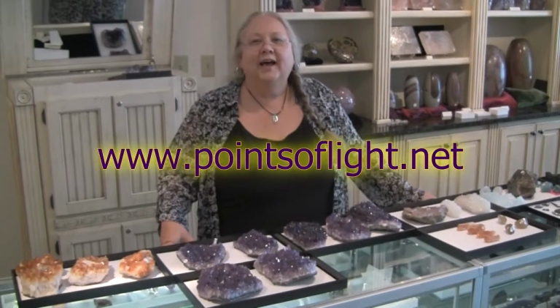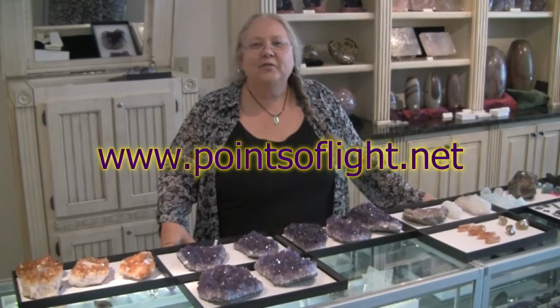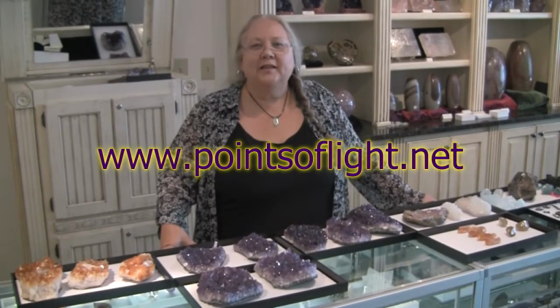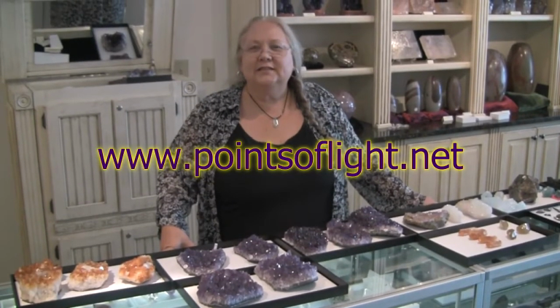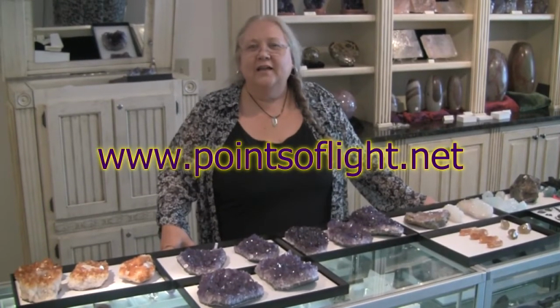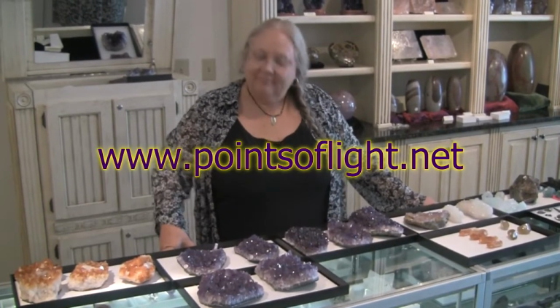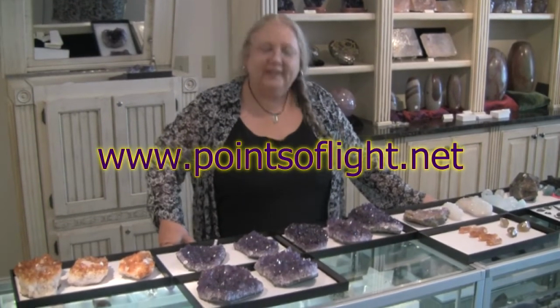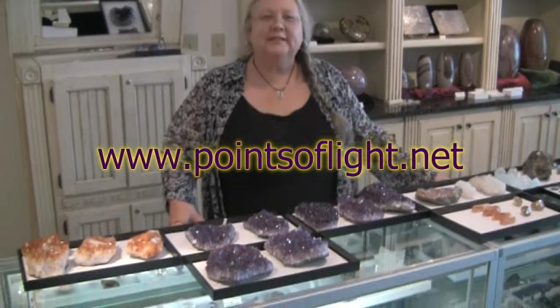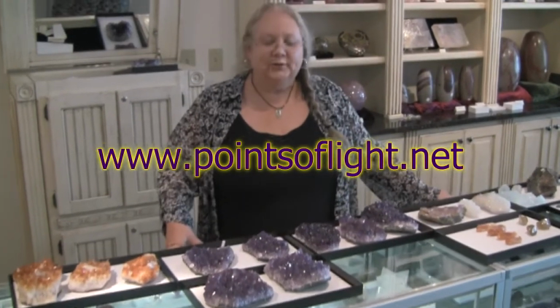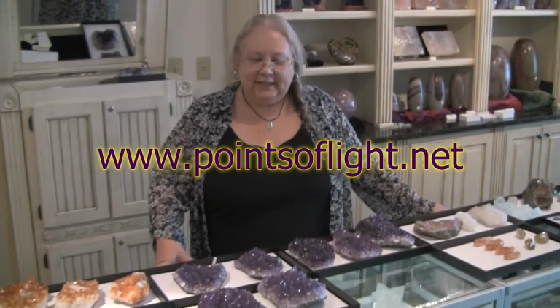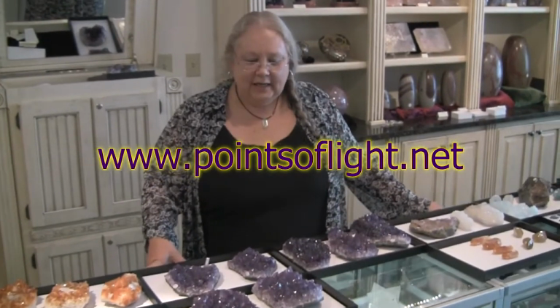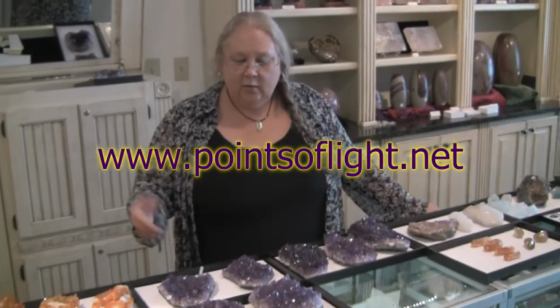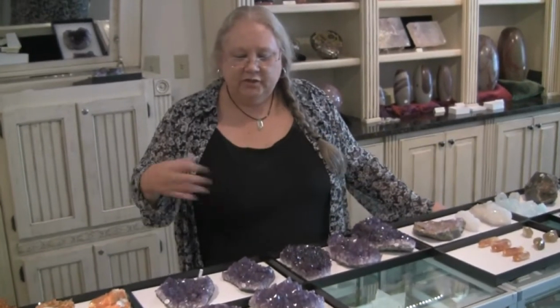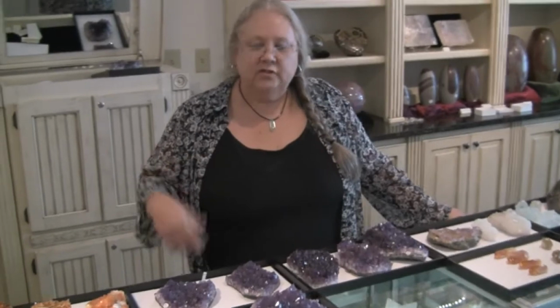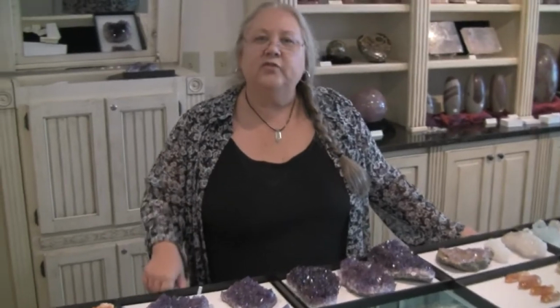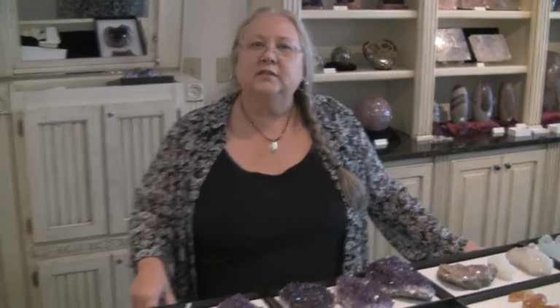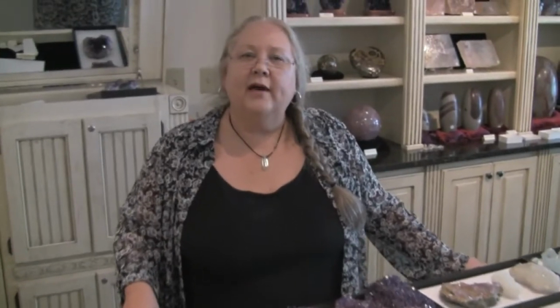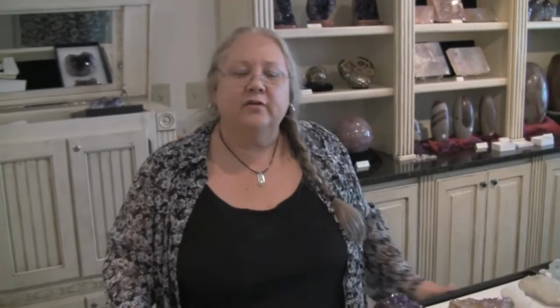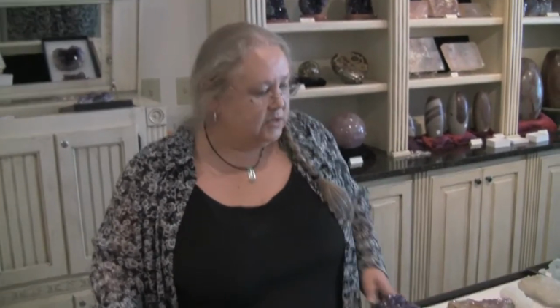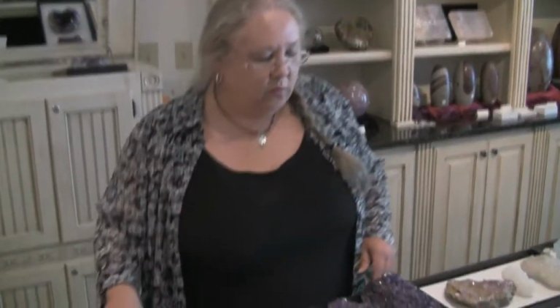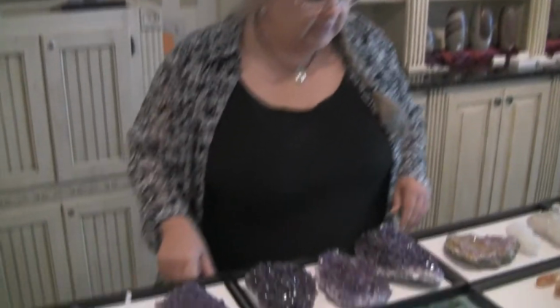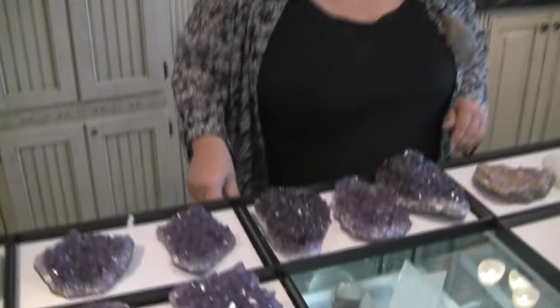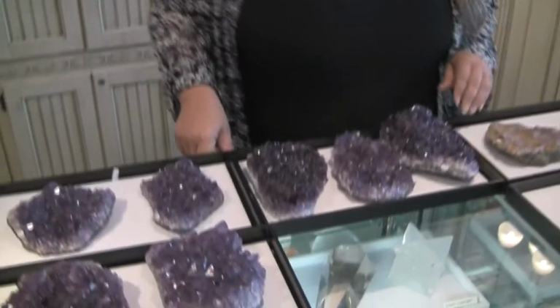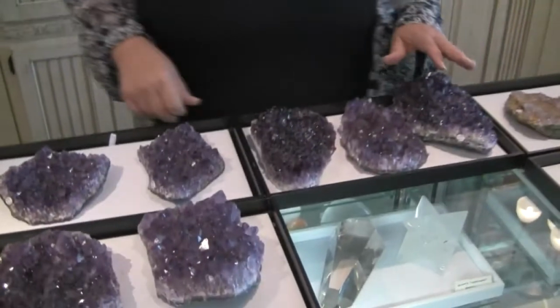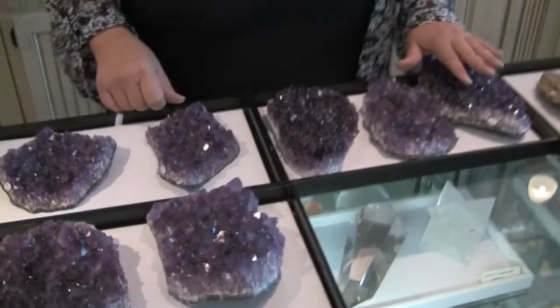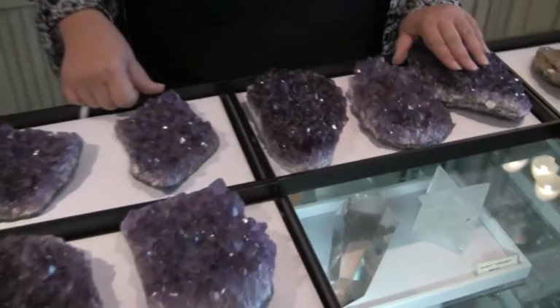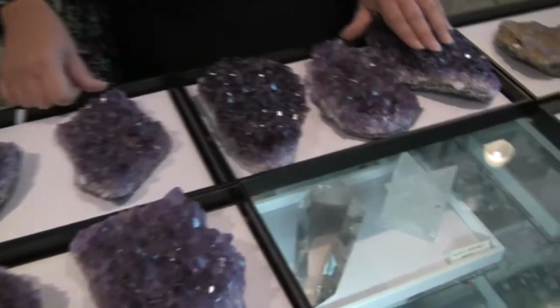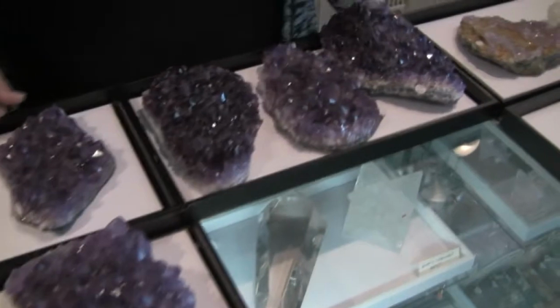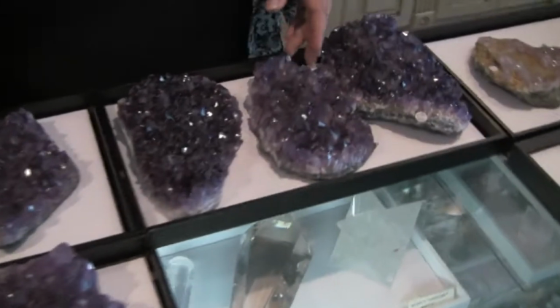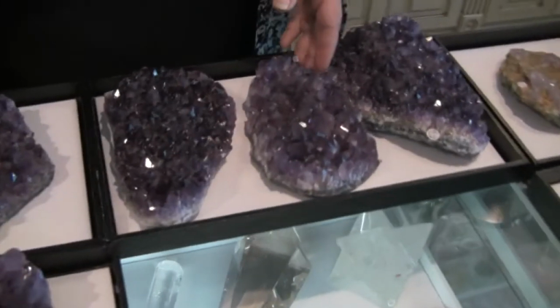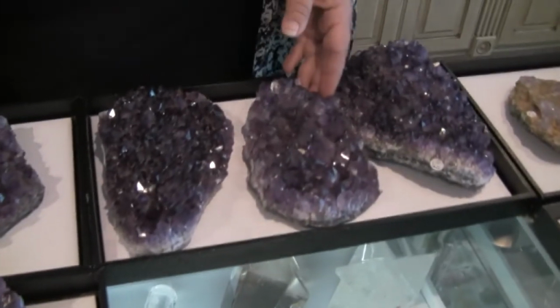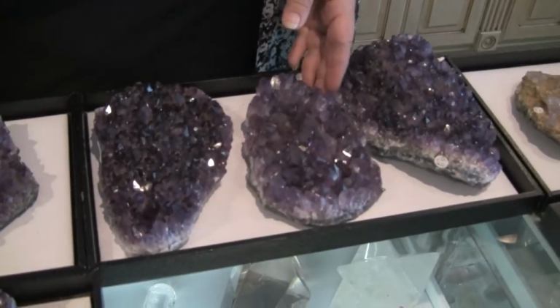Hi everybody, this is Connie. Thanks for listening to us today. I wanted to show you just a few things that we have here that's new on the website. First of all, we've got some lovely amethyst that's from Brazil.